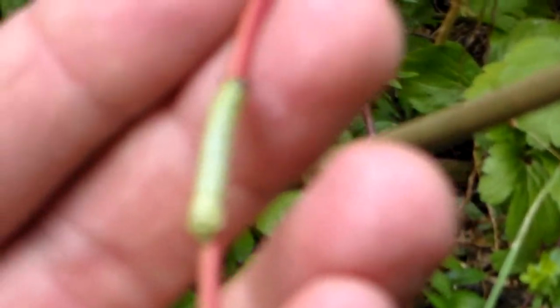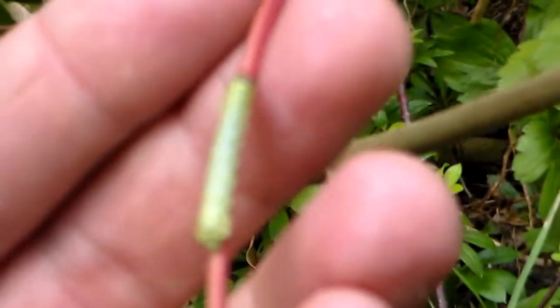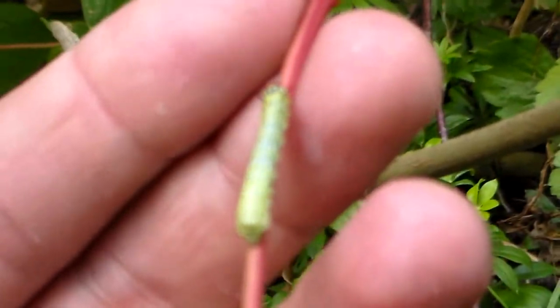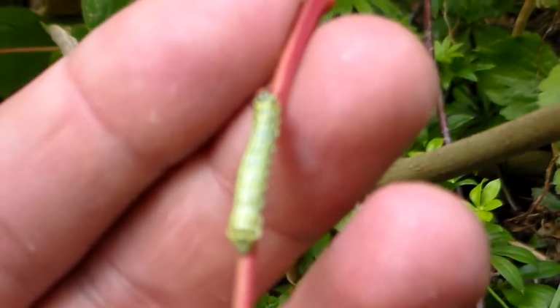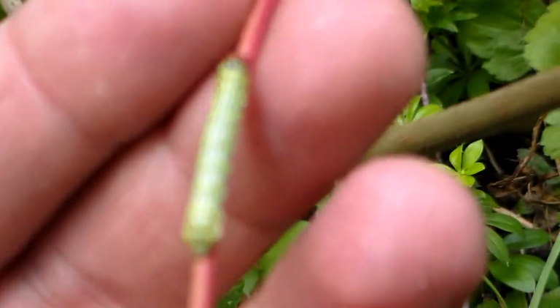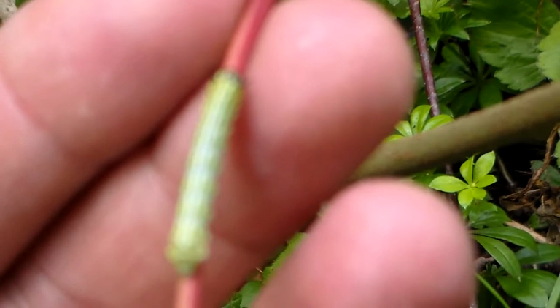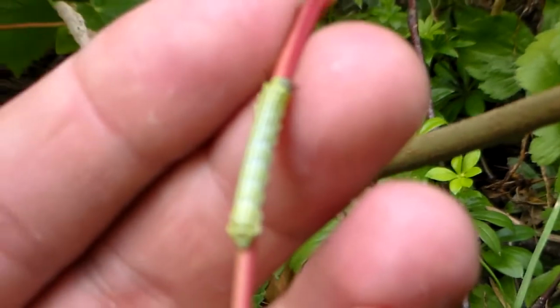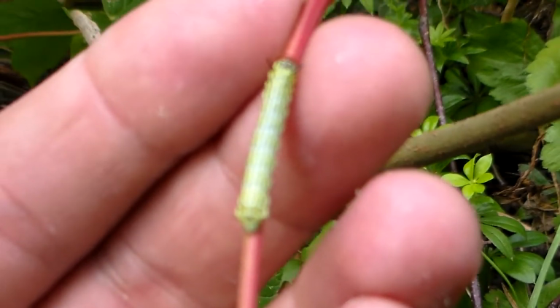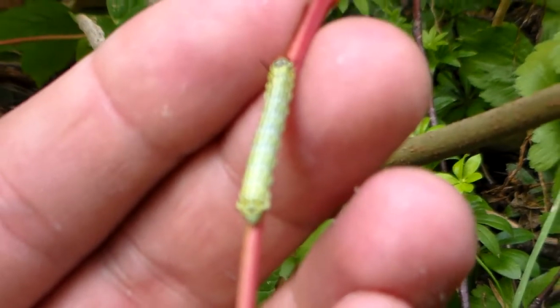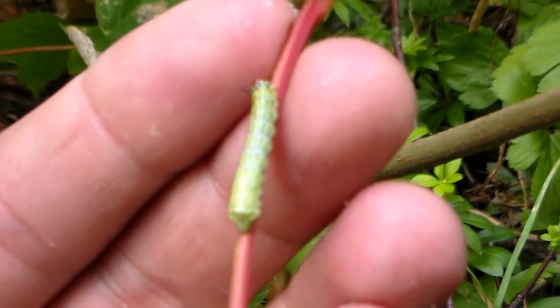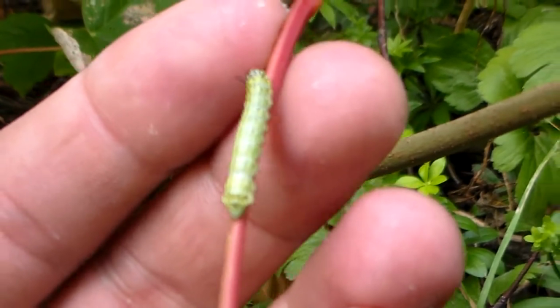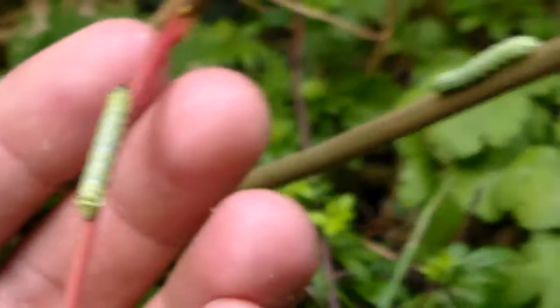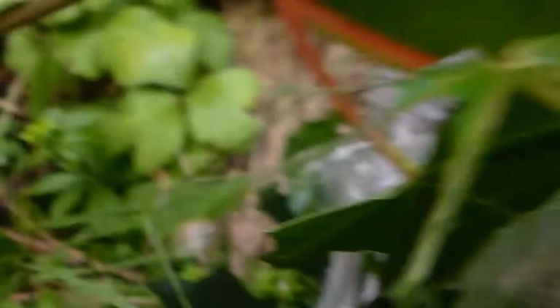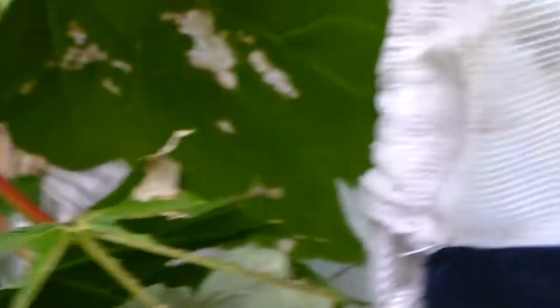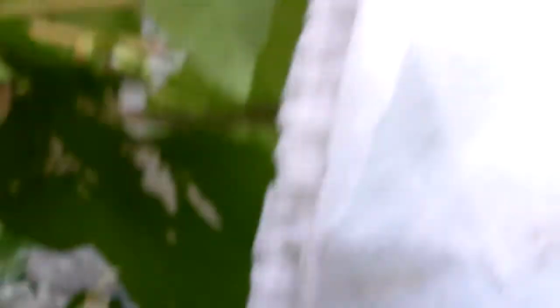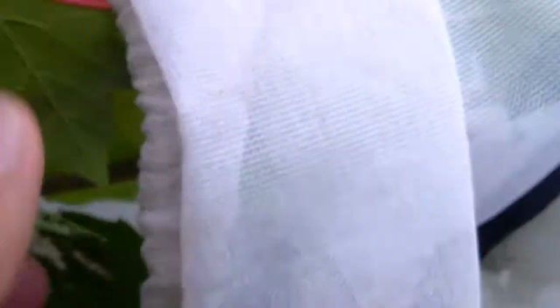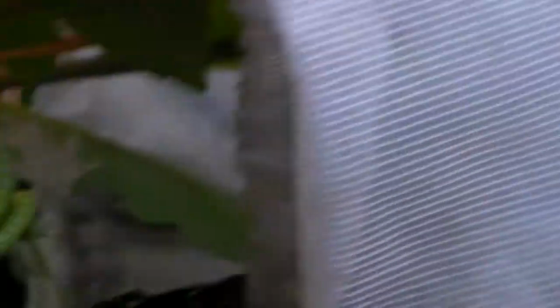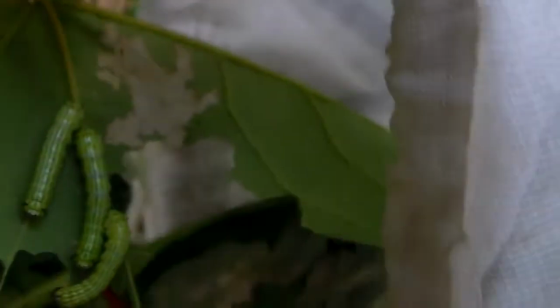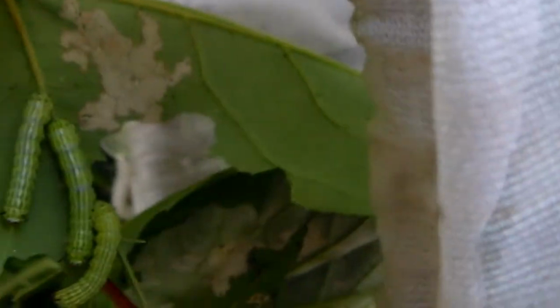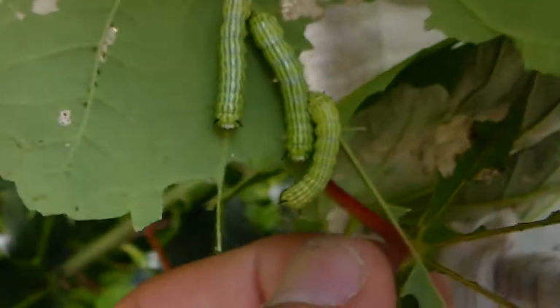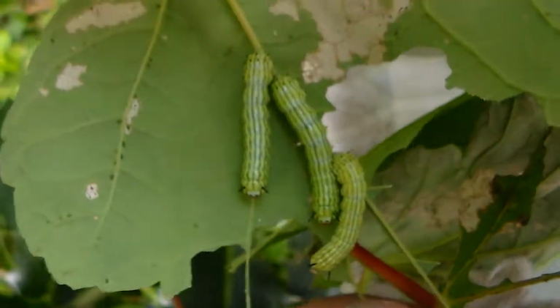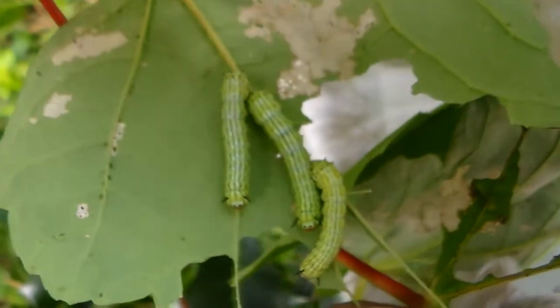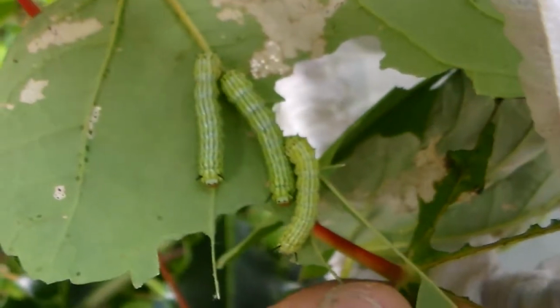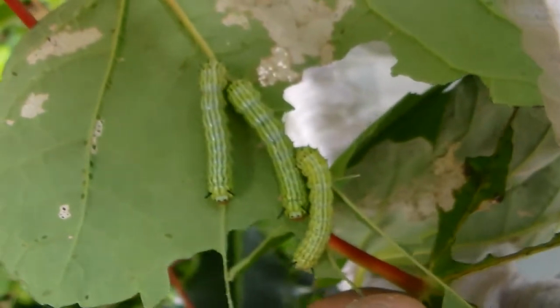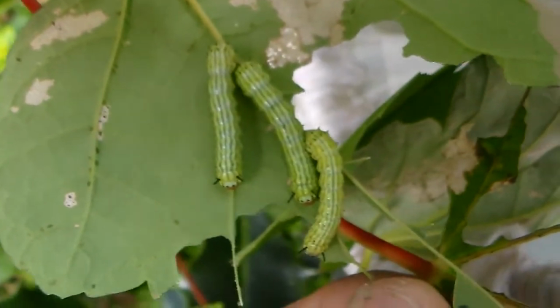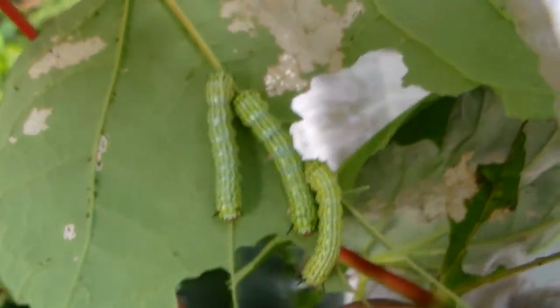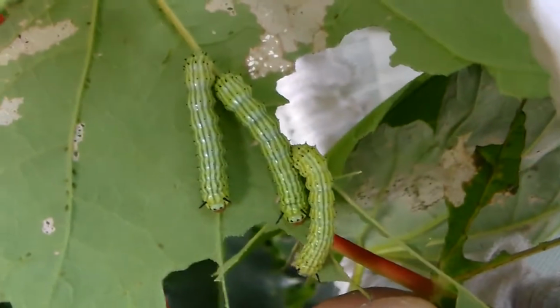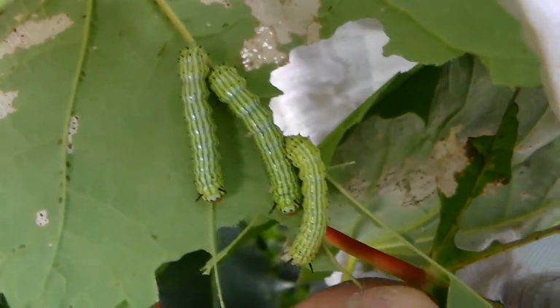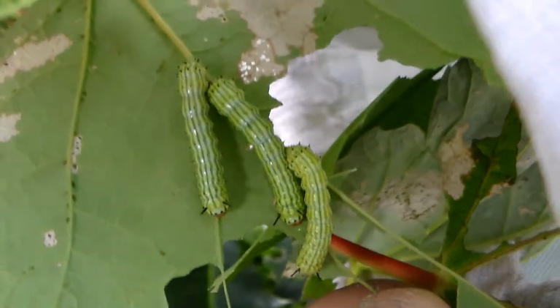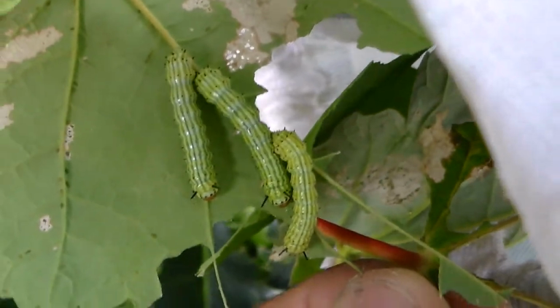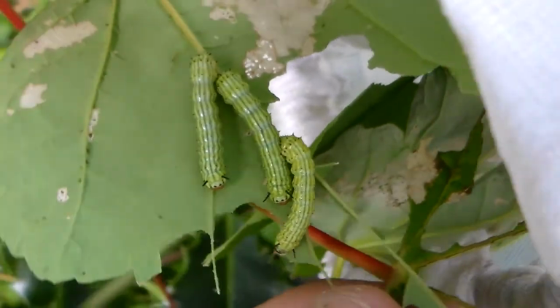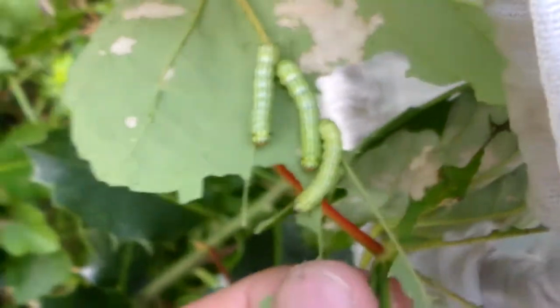The larvae are shaping up nicely. They have nice stripes, which gives them the name striped maple worm, next to the fact that they are eating maple.